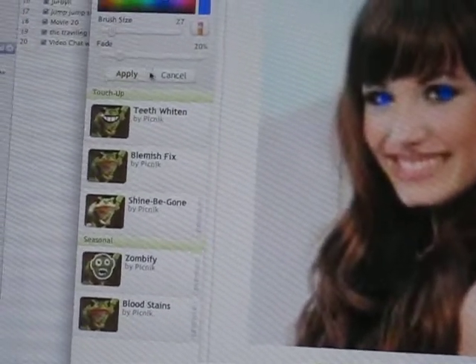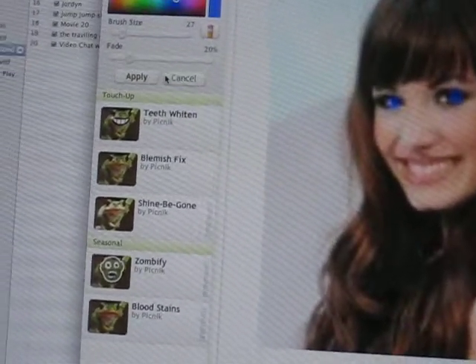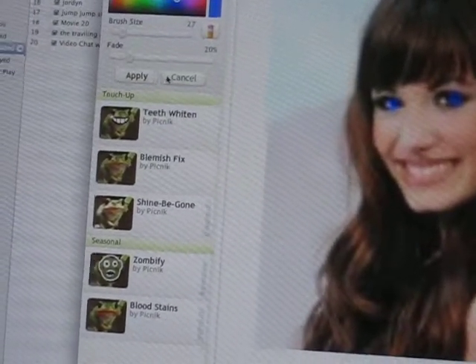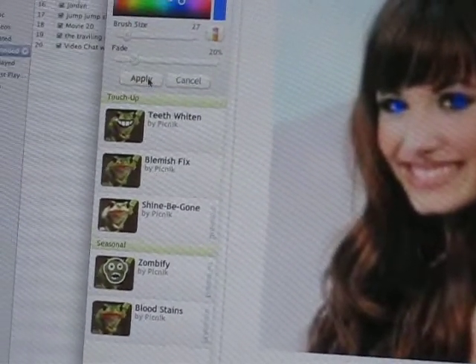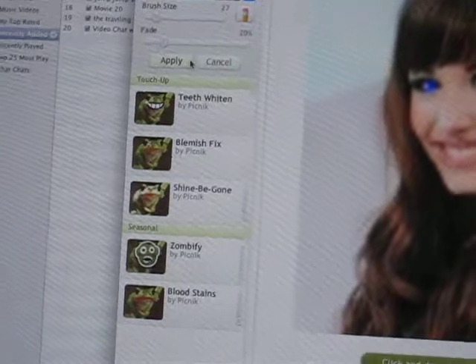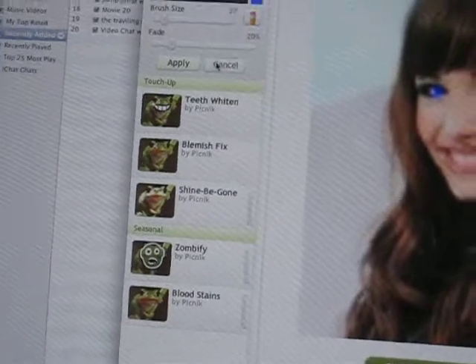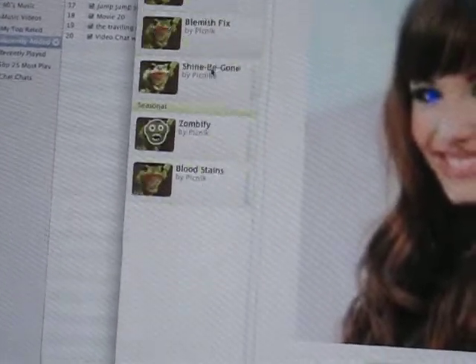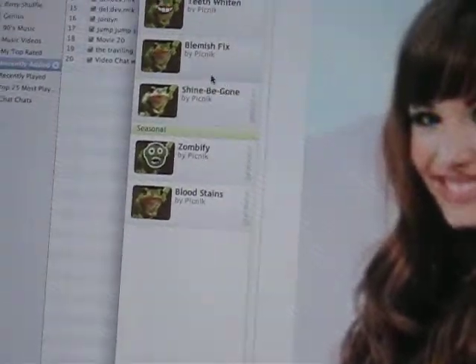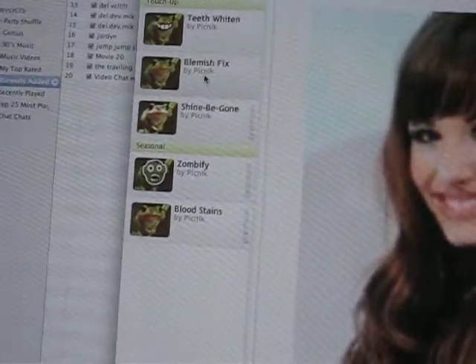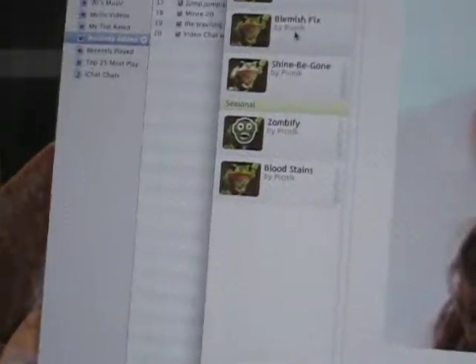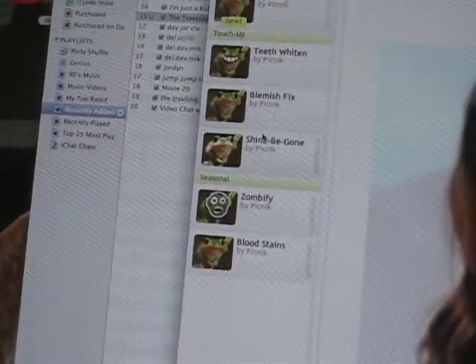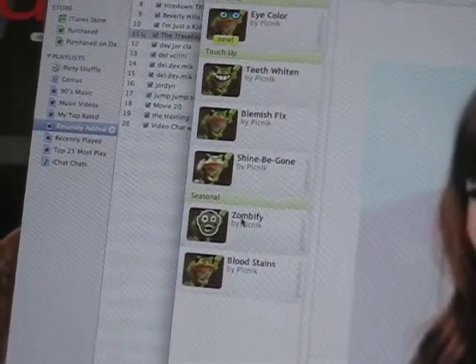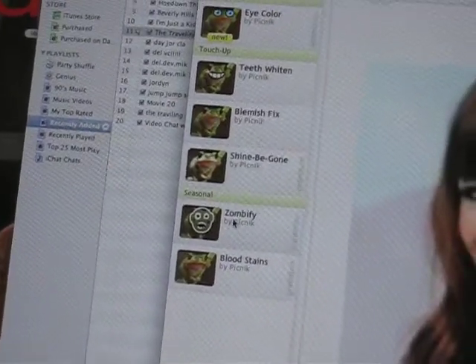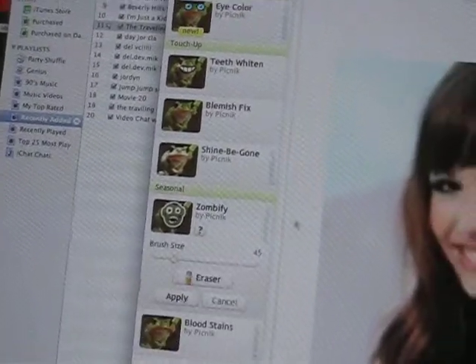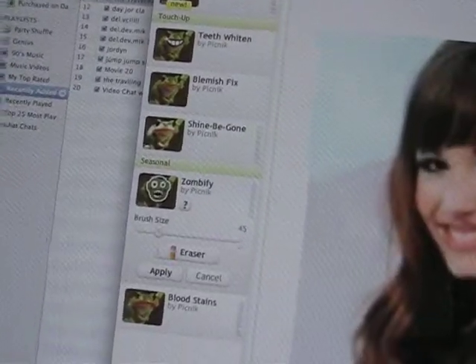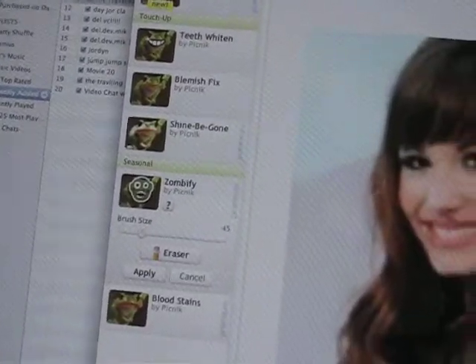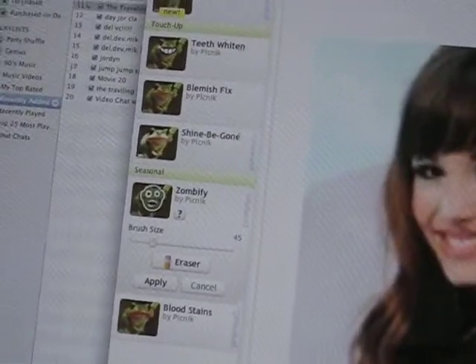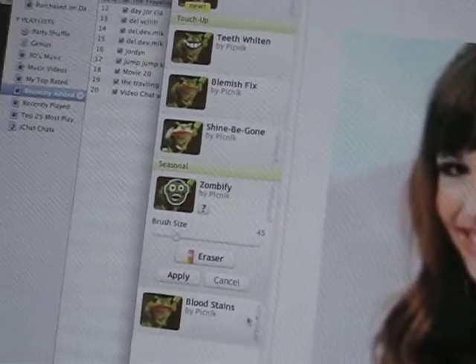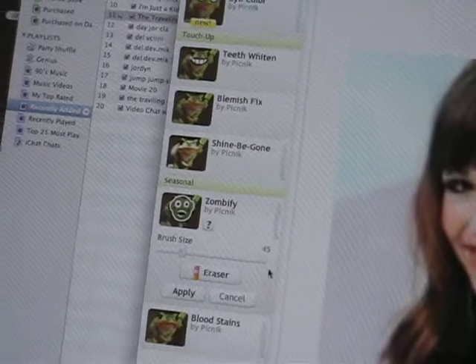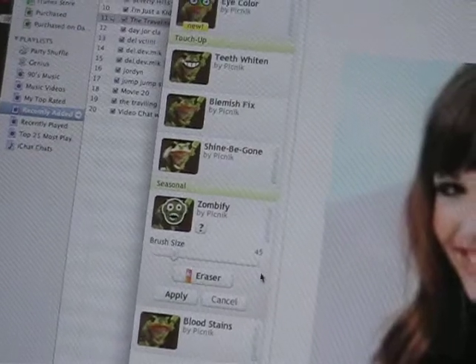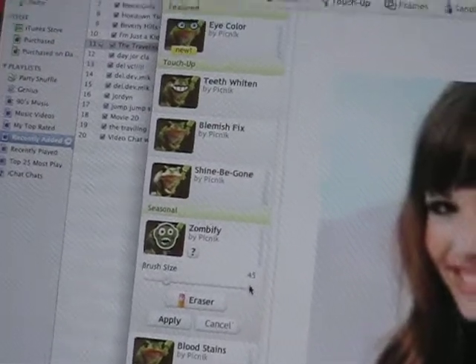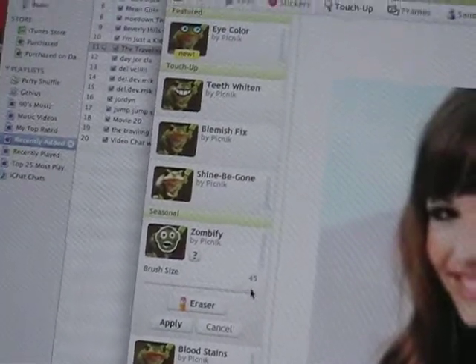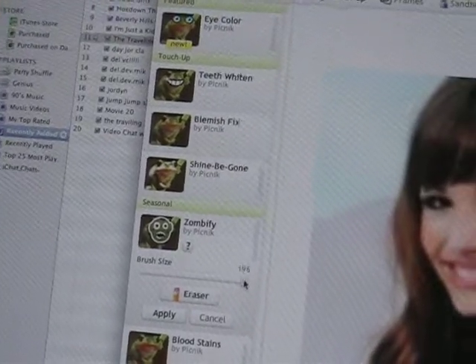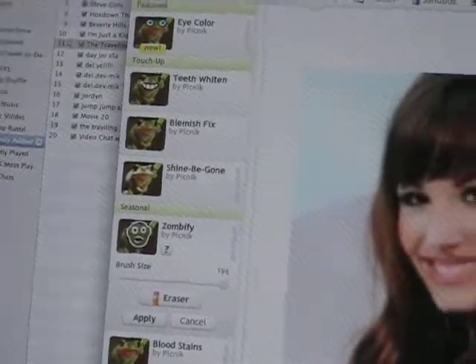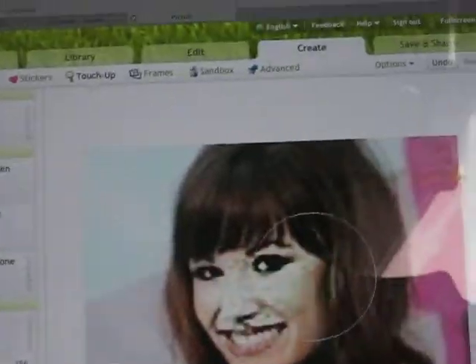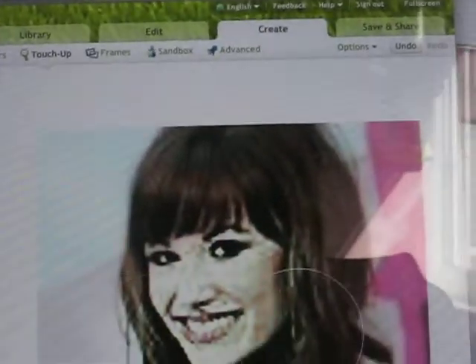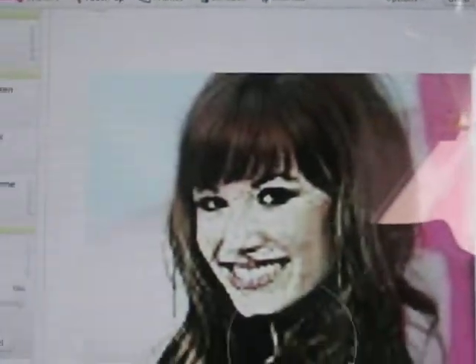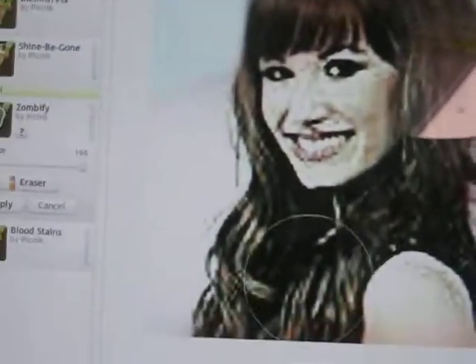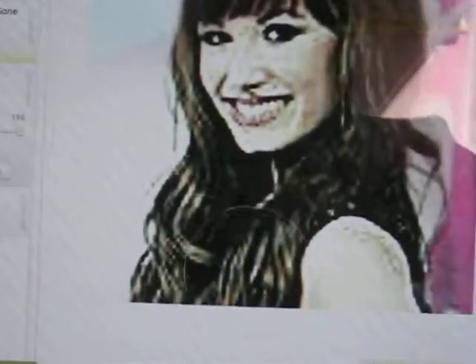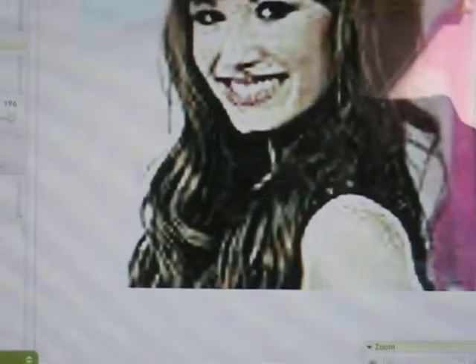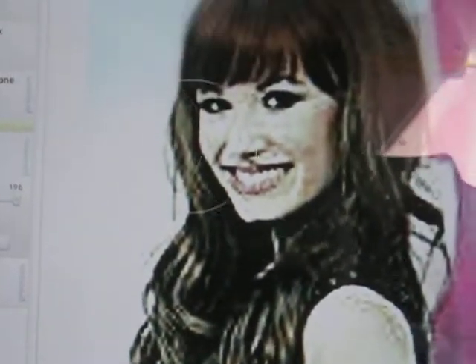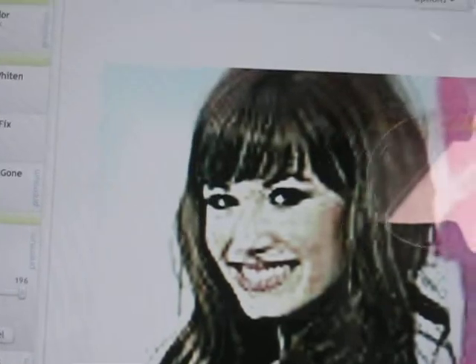Oh my god. But let's say you don't want that, and you want her to have a zombie face. Make the brush eyes very big, go boom boom boom. I love Picnik!